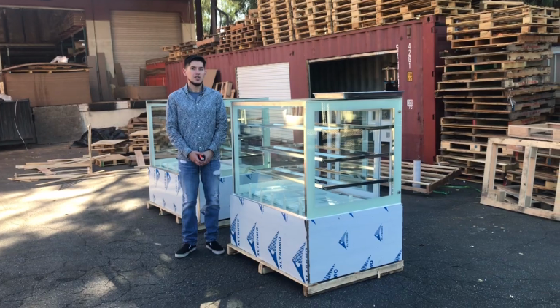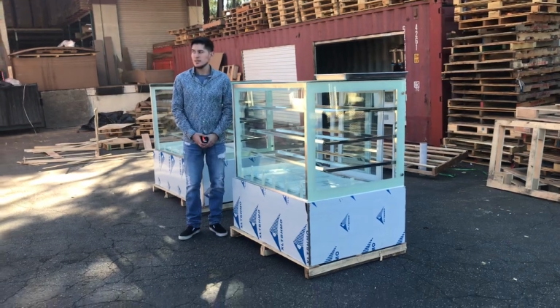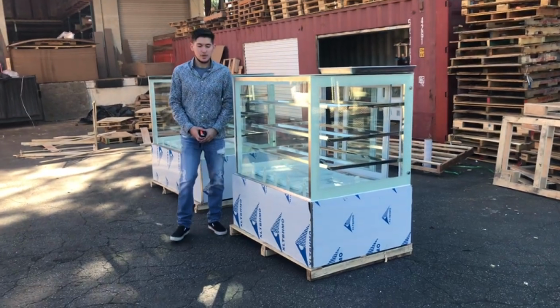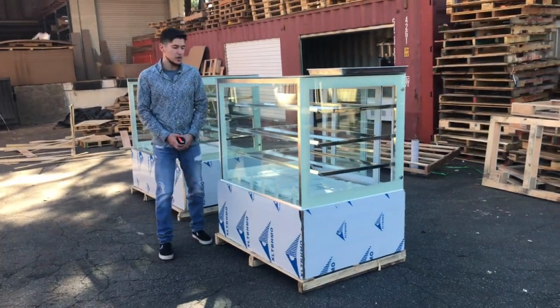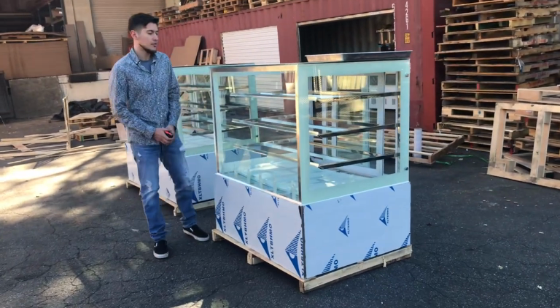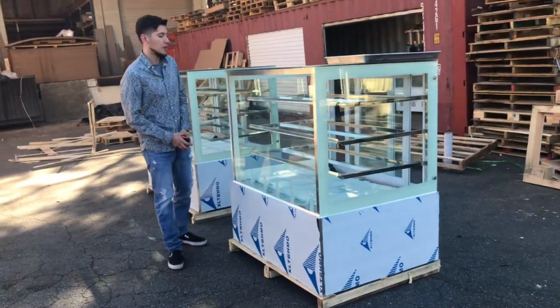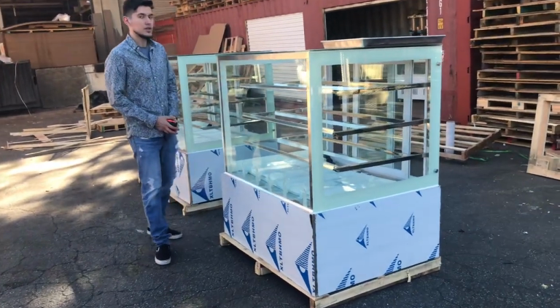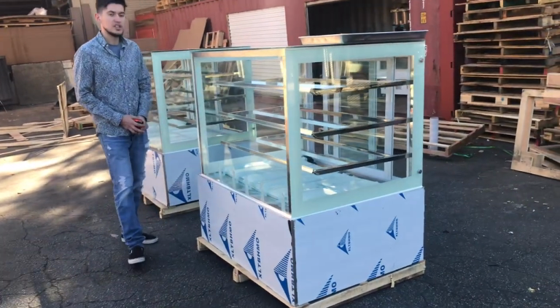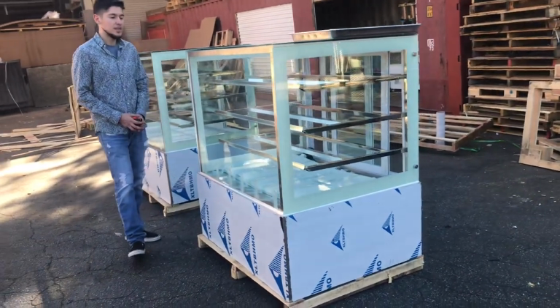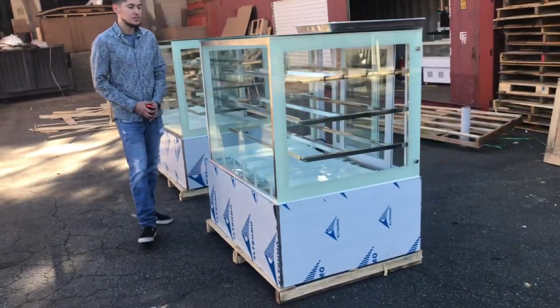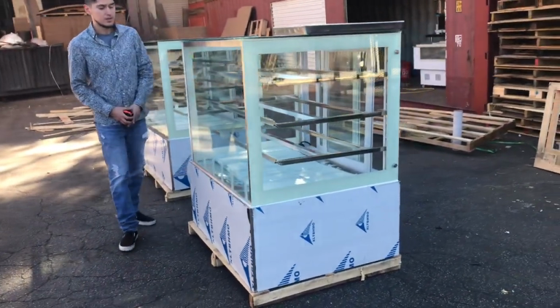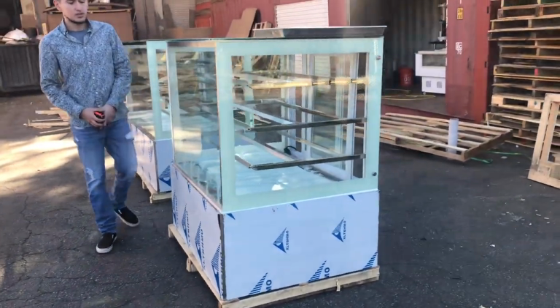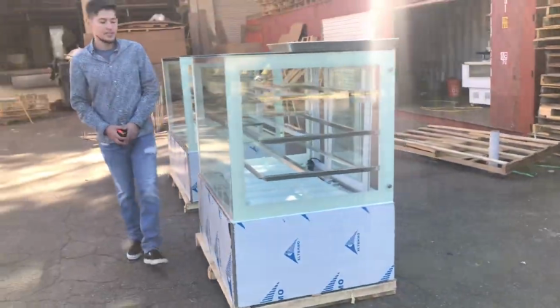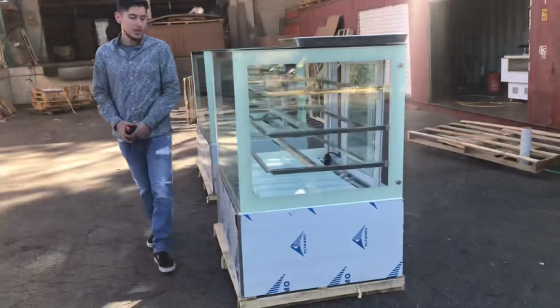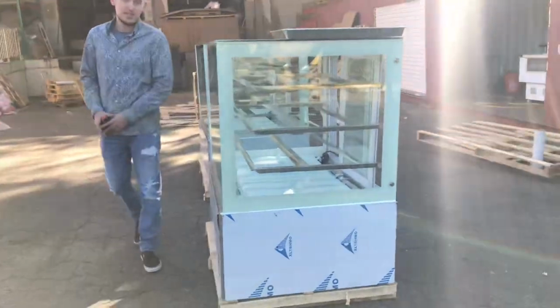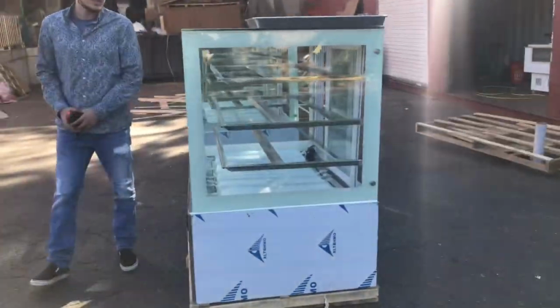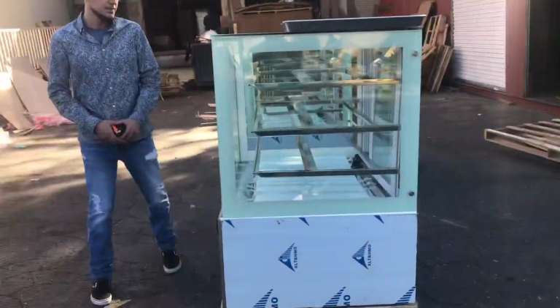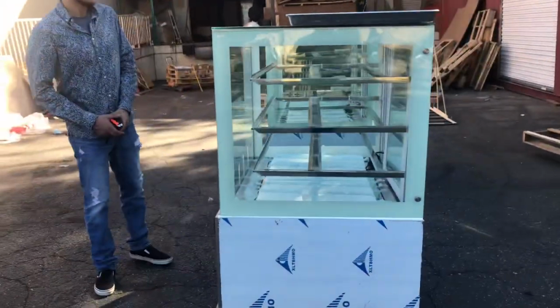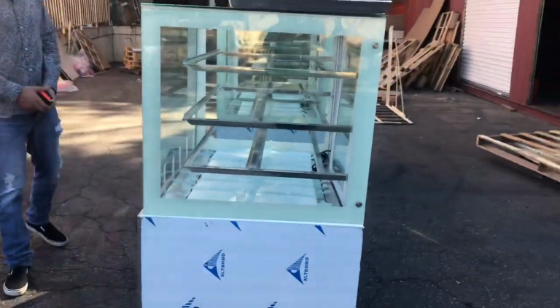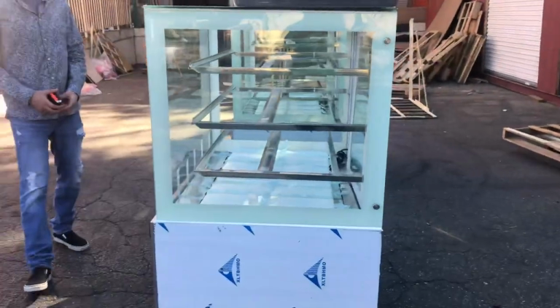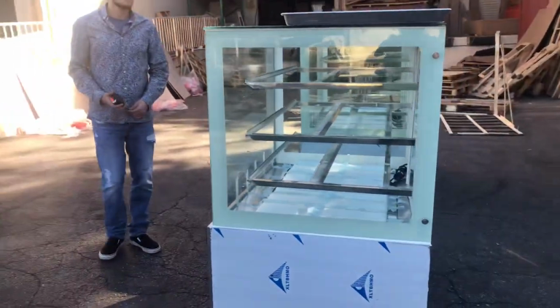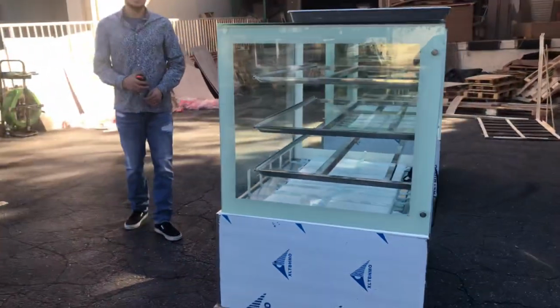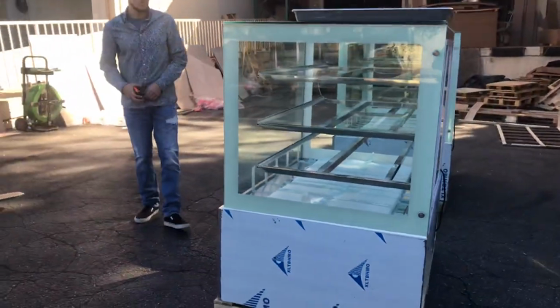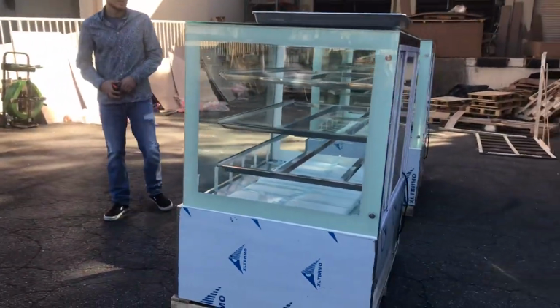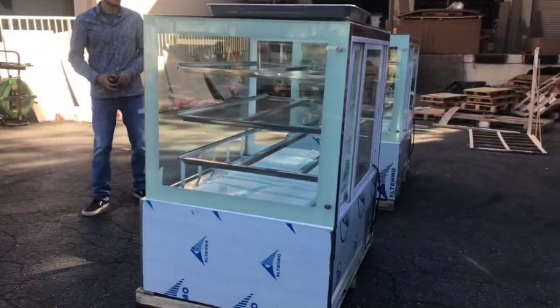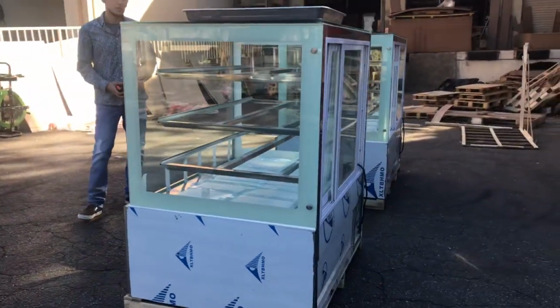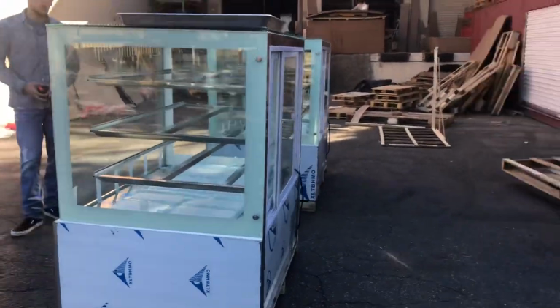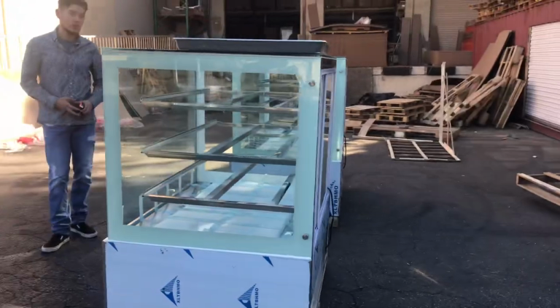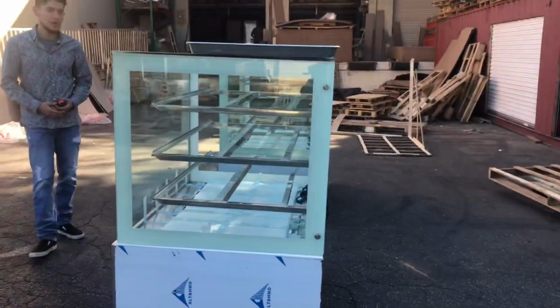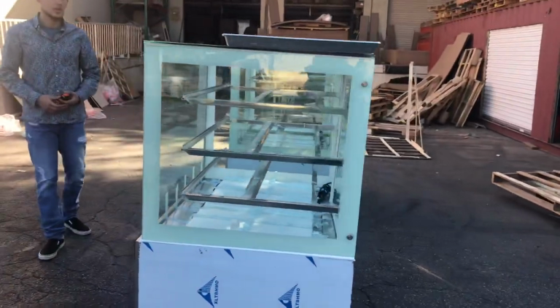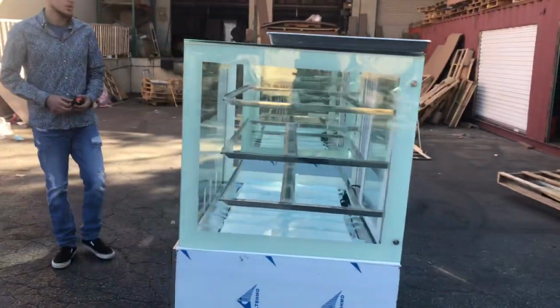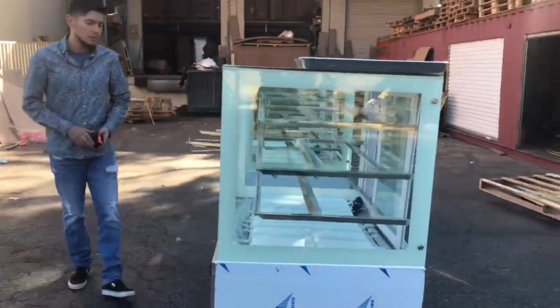Hello everybody, today we're going to go ahead and demonstrate our brand new 47-inch dry showcase displays. The brand on these showcases is going to be our own company brand called Cooler Depot.